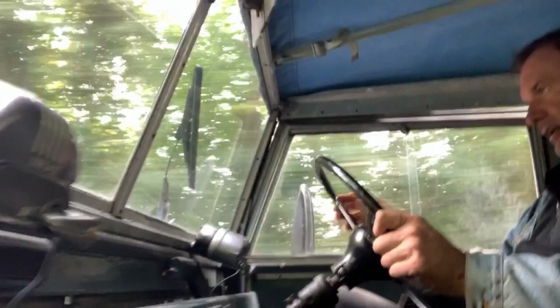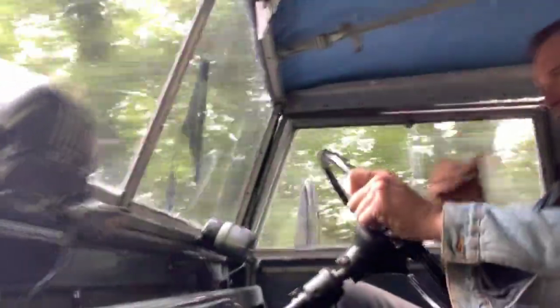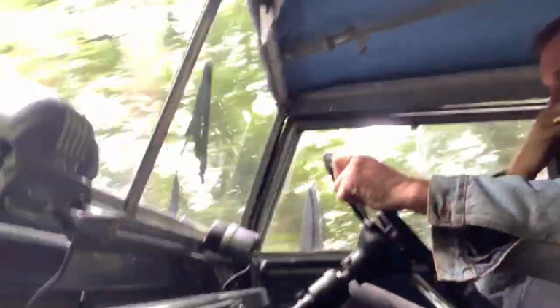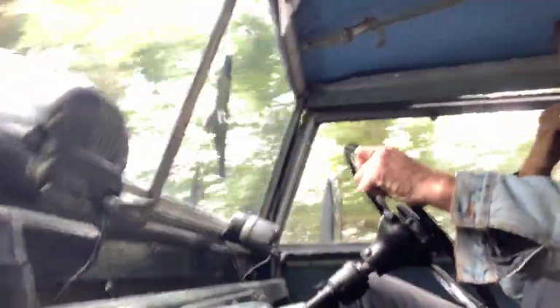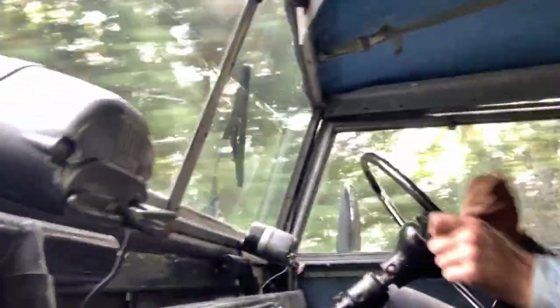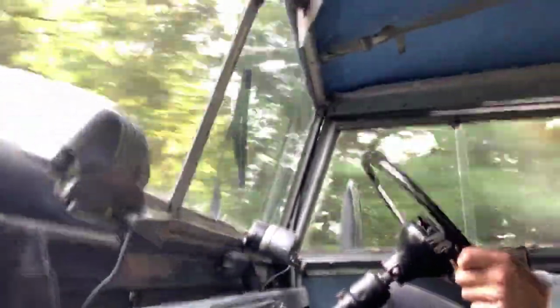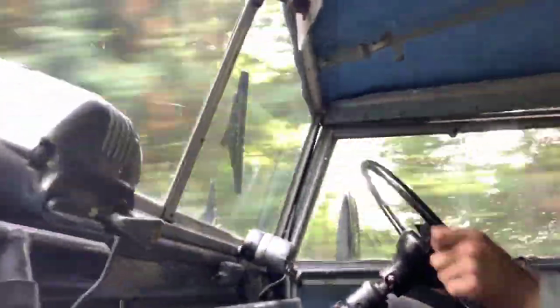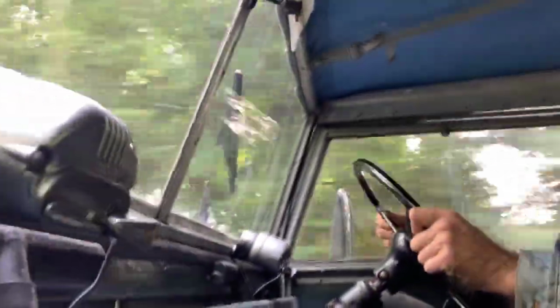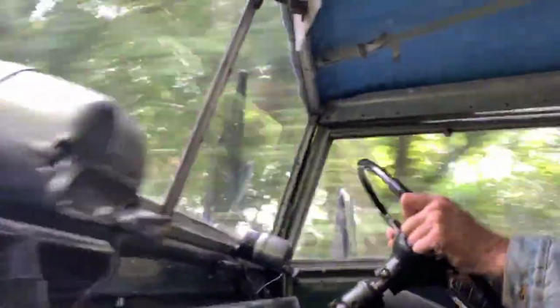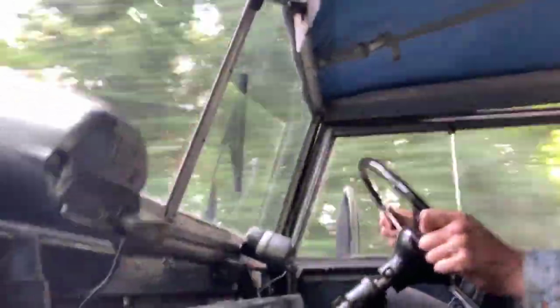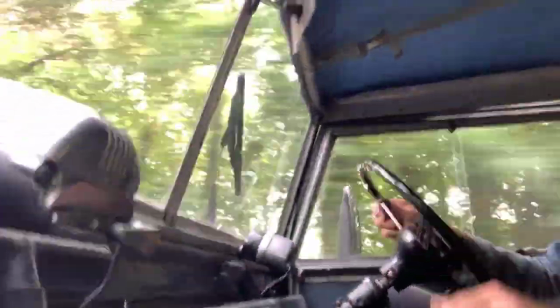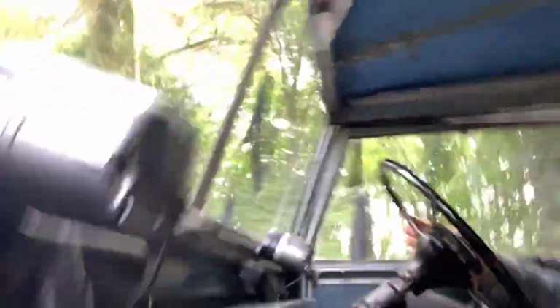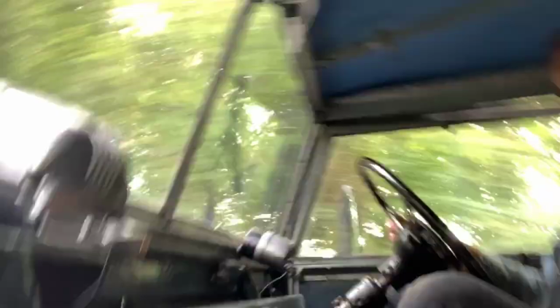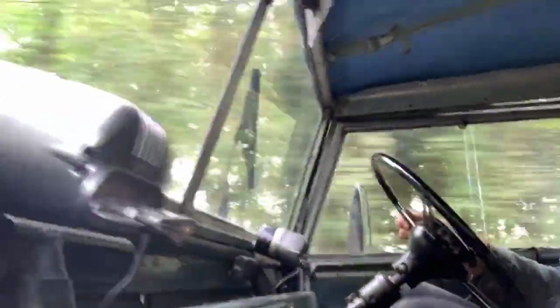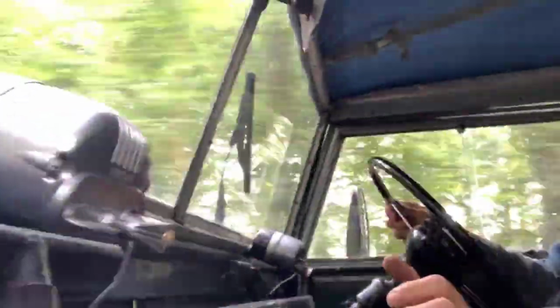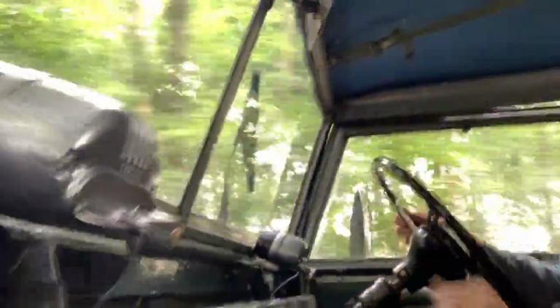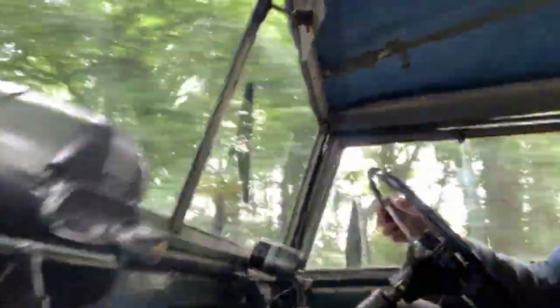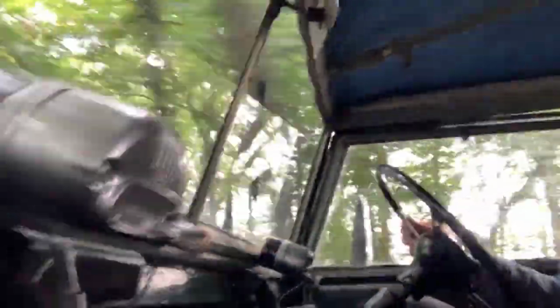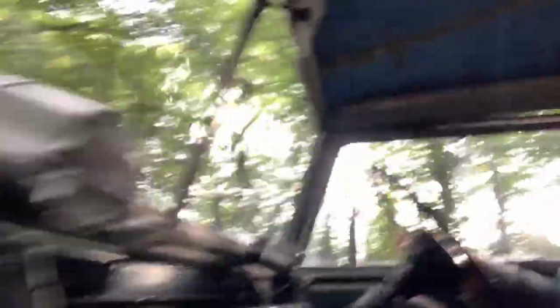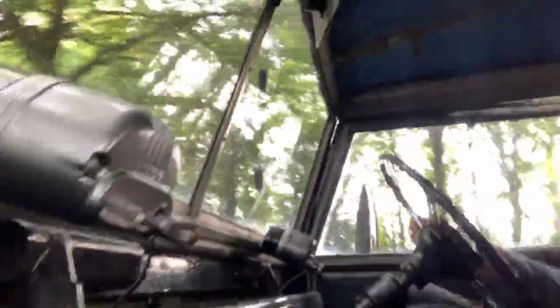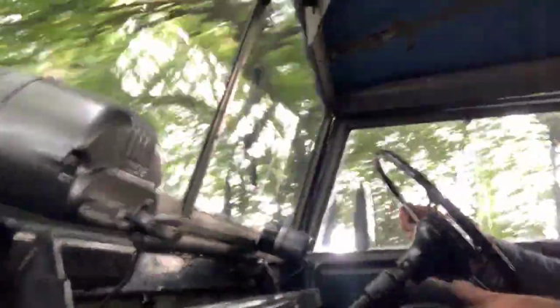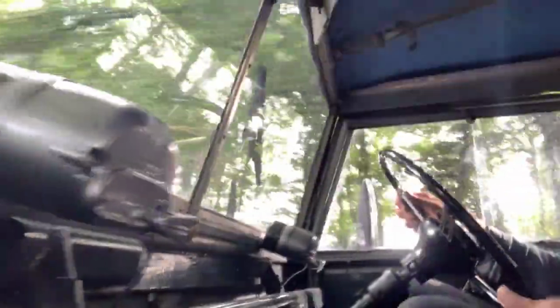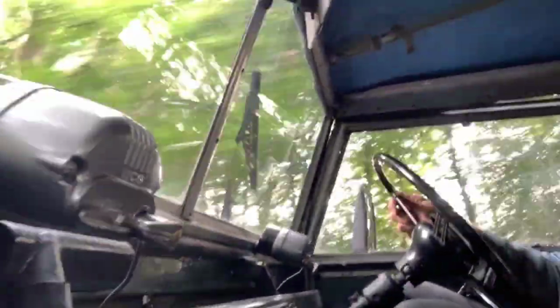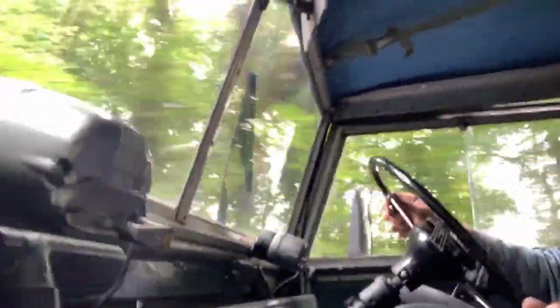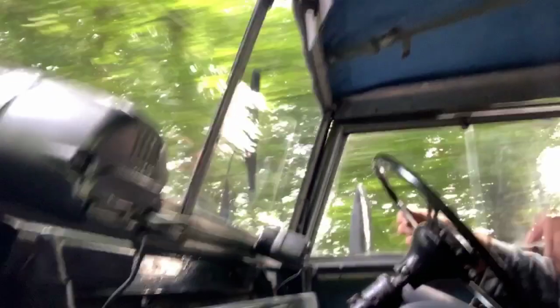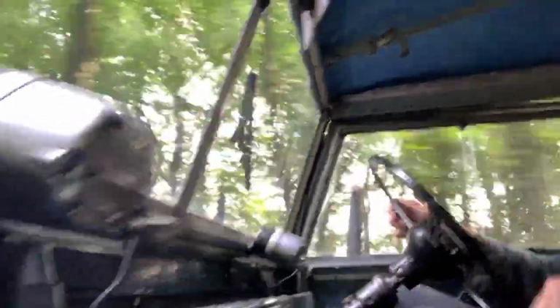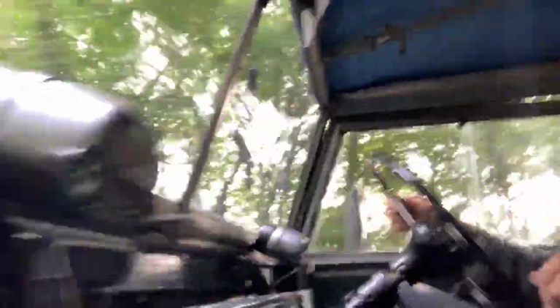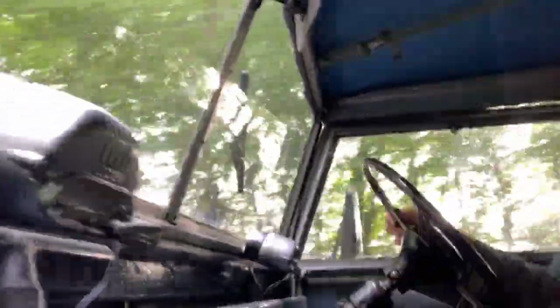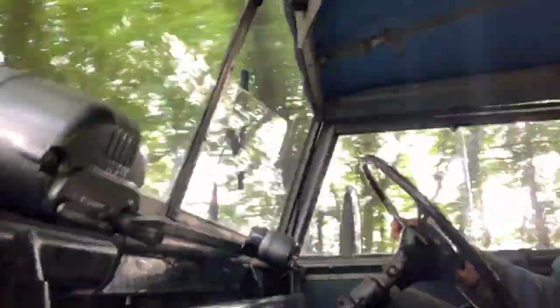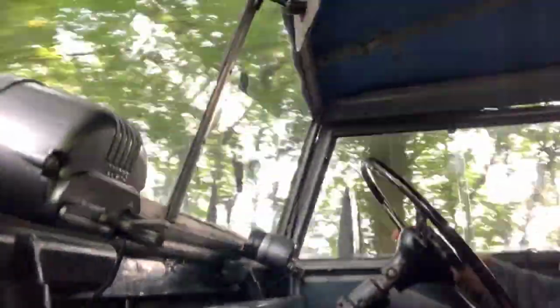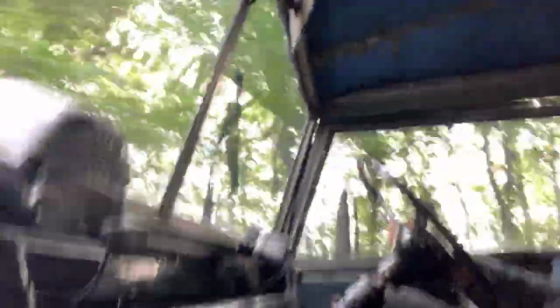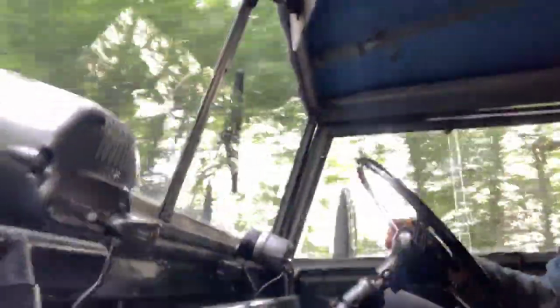There's a slight synchro crunch going into fourth if you rush it. Back into third — no synchro issue. It does lurch a bit on the upward change into fourth if you rush it.